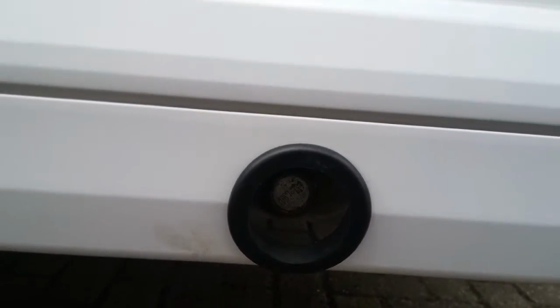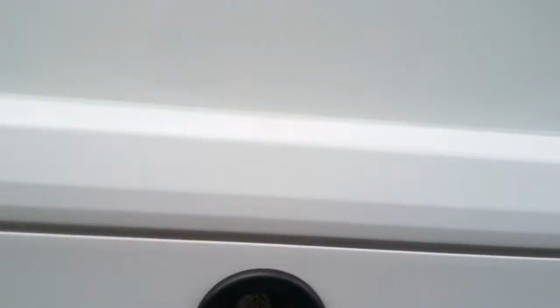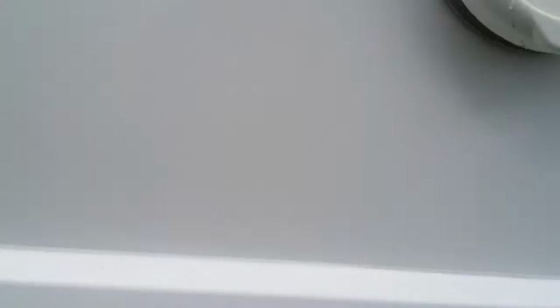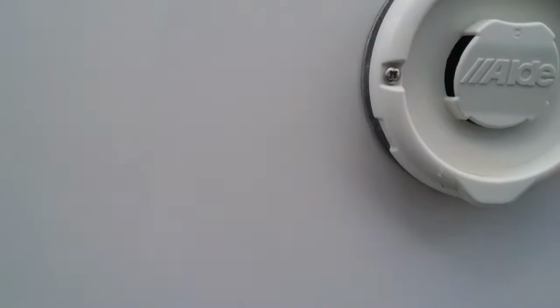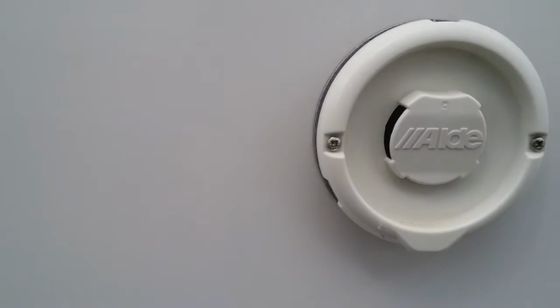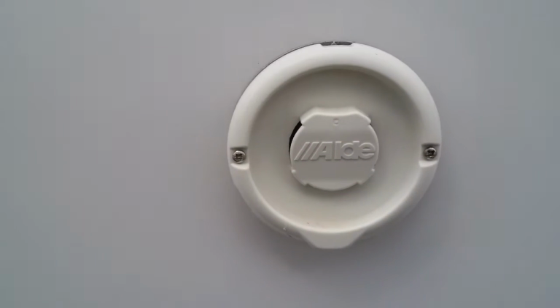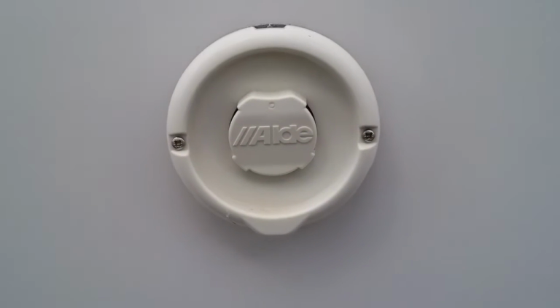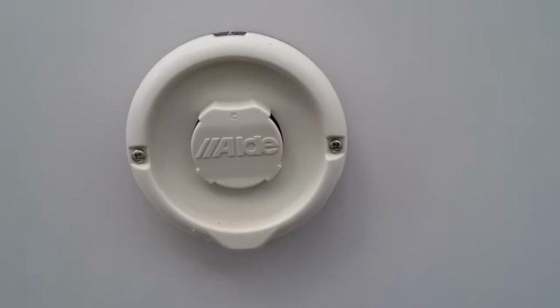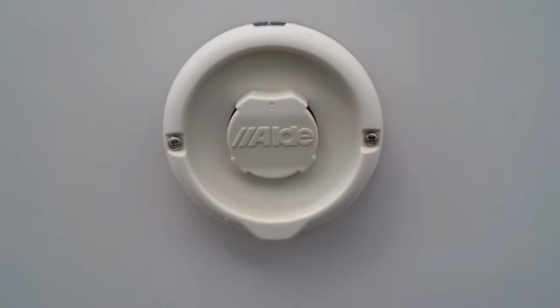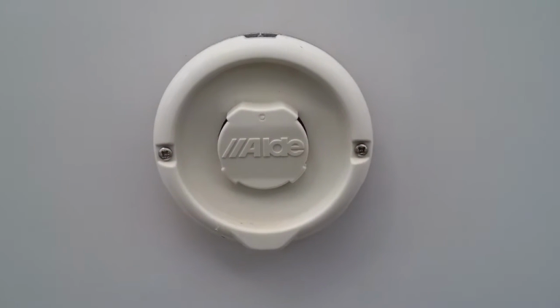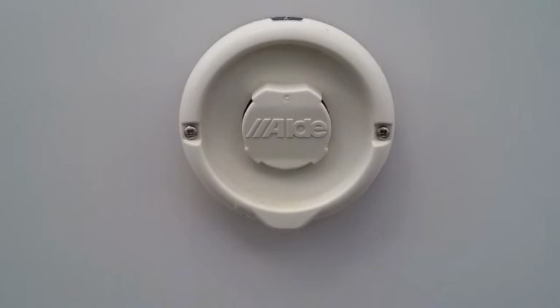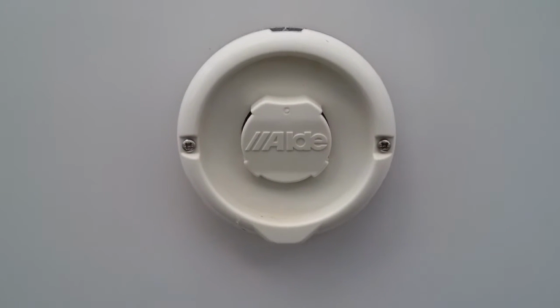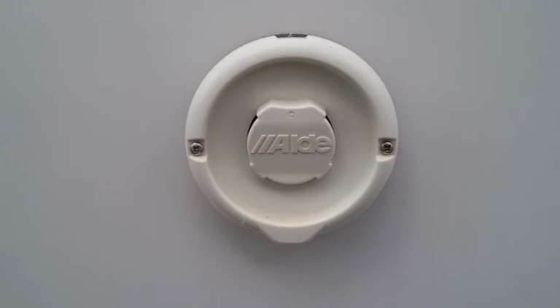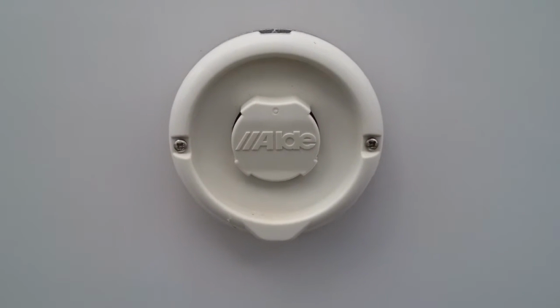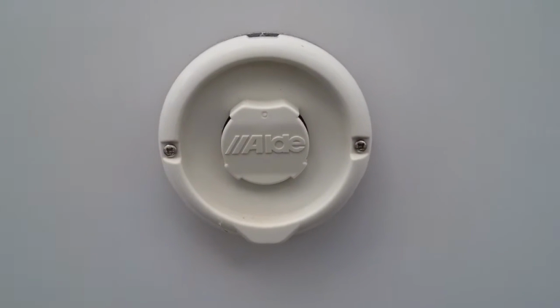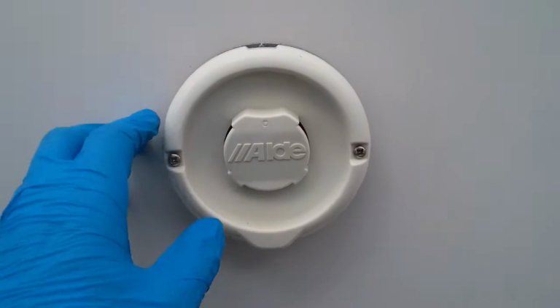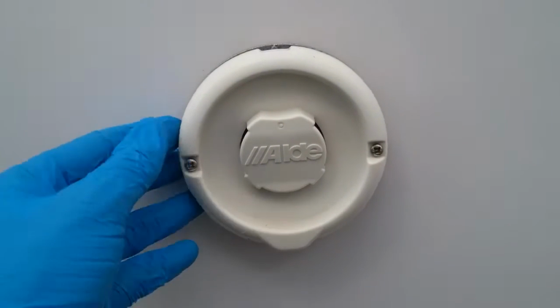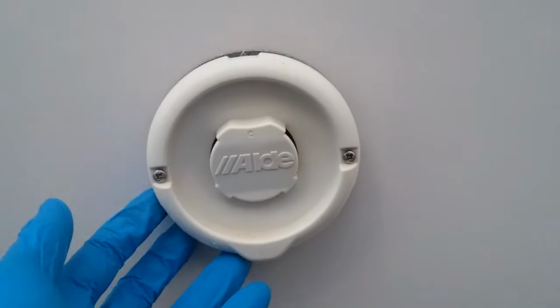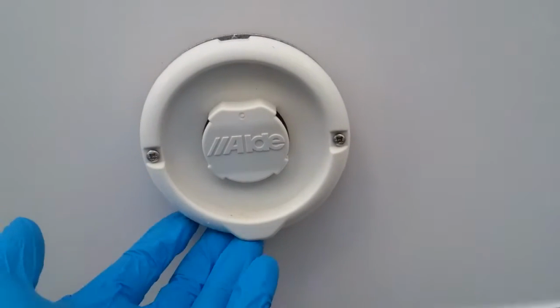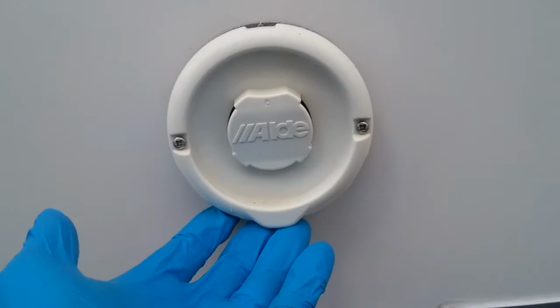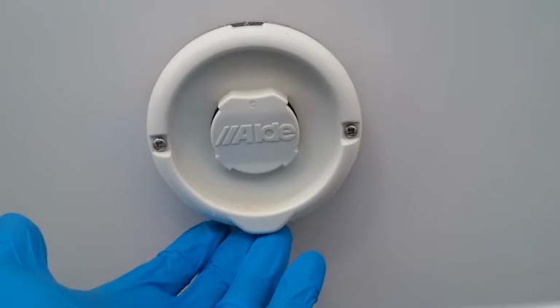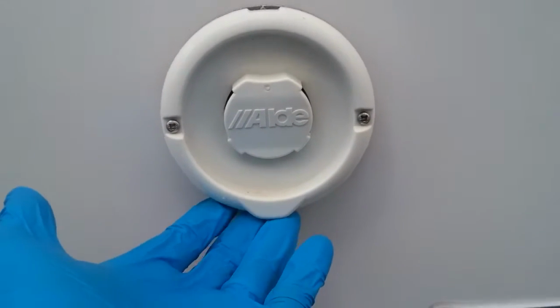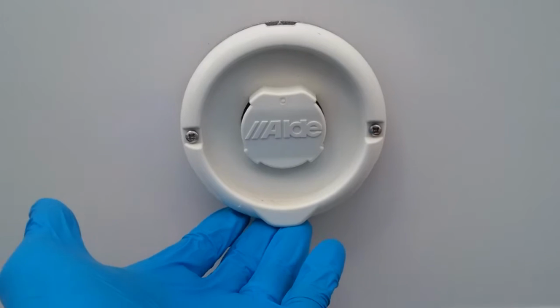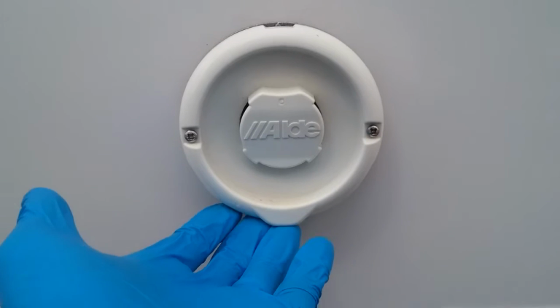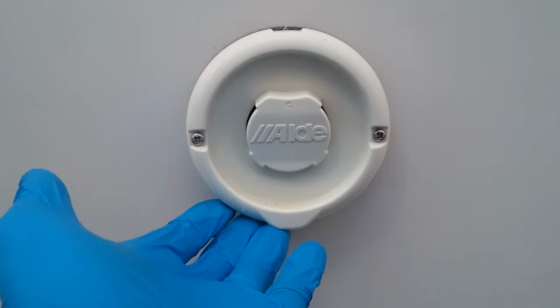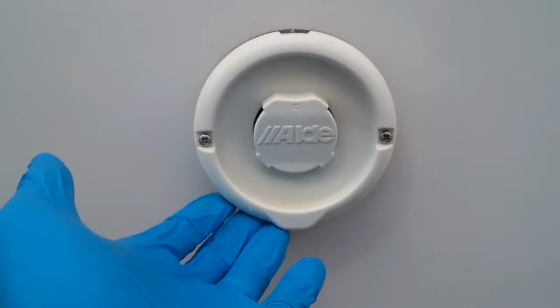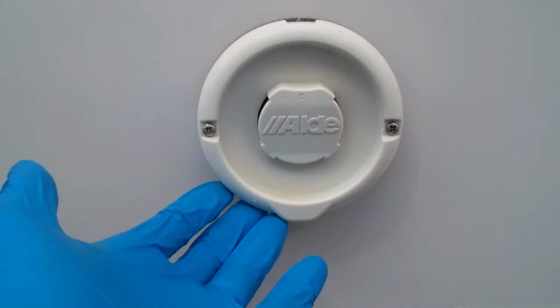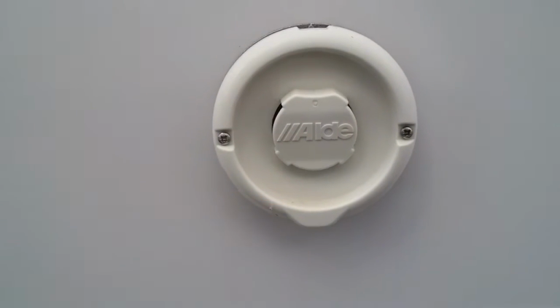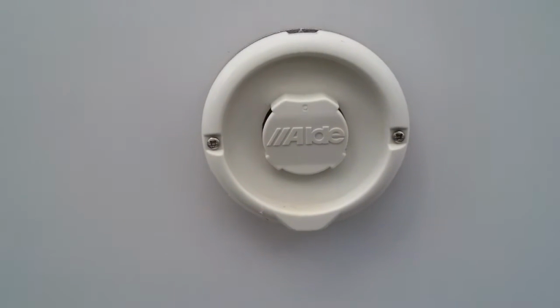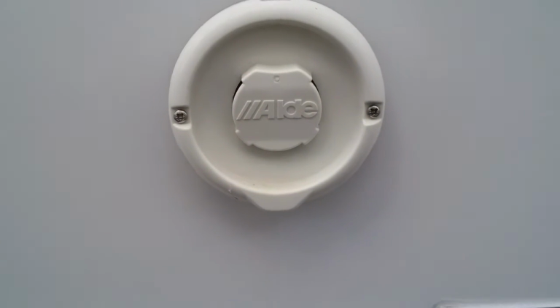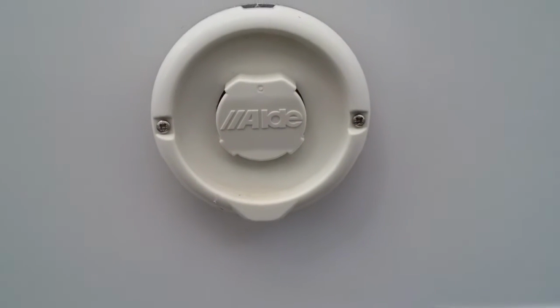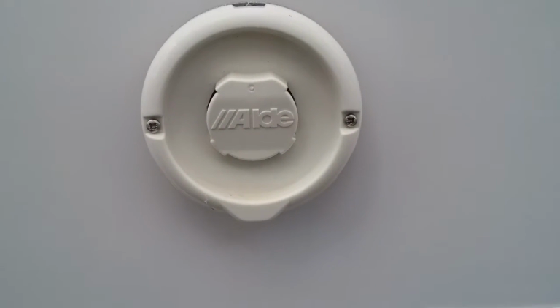Above that we then have the flue for the Aldi boiler. We do not need to do anything with these particular flues, just make sure that nothing is obstructing it.